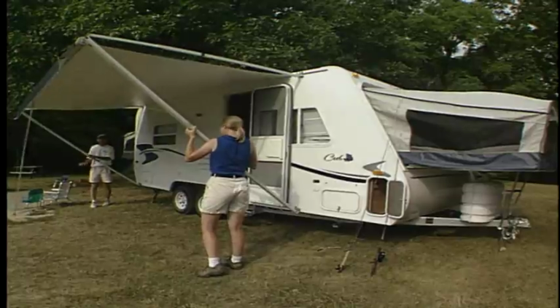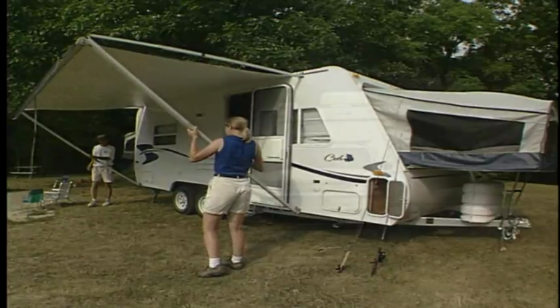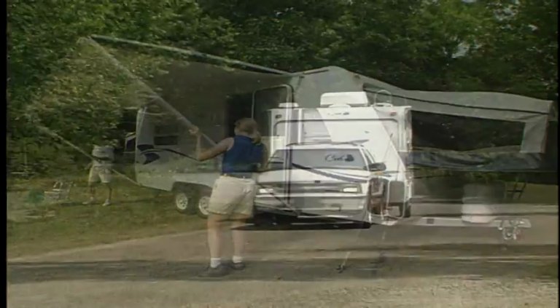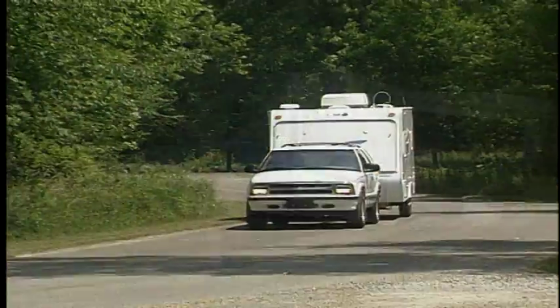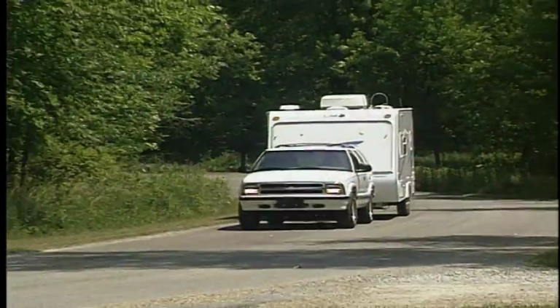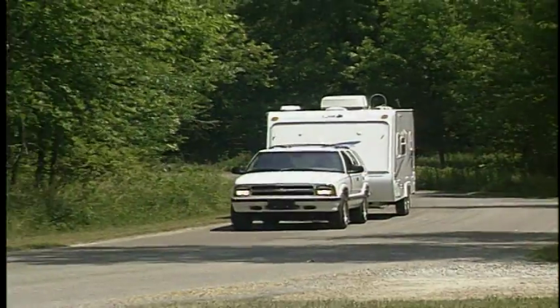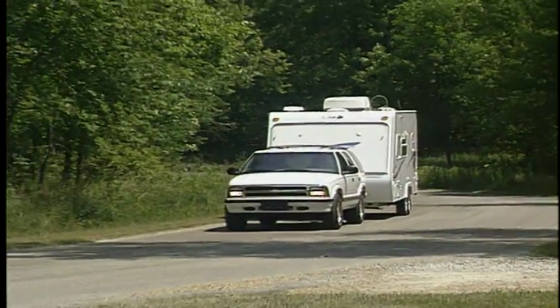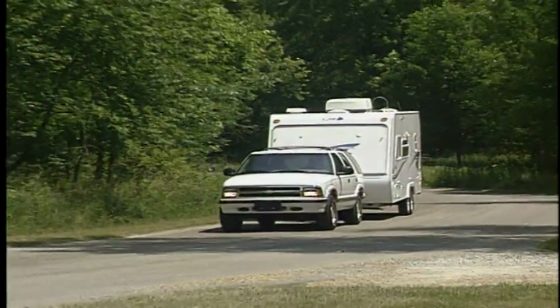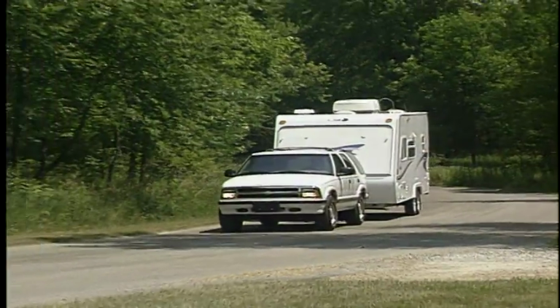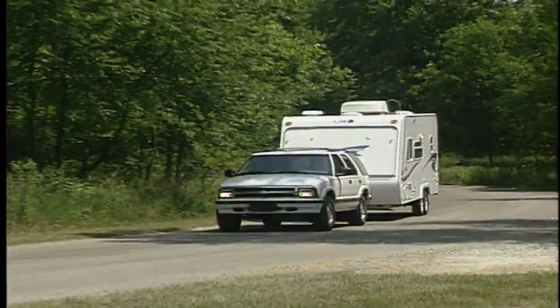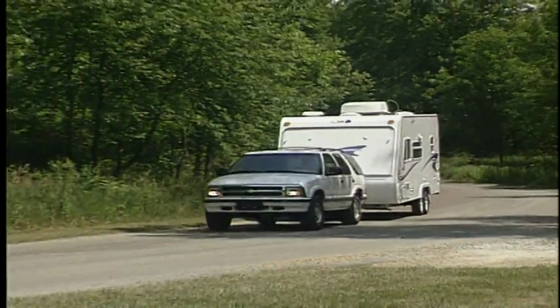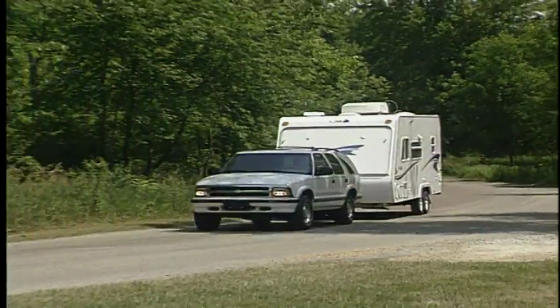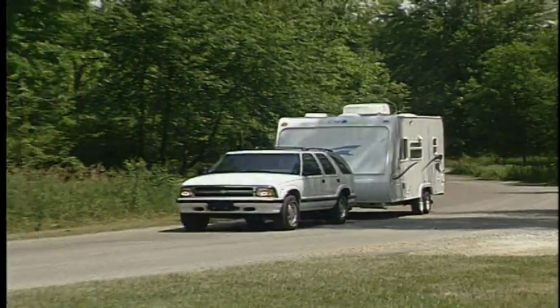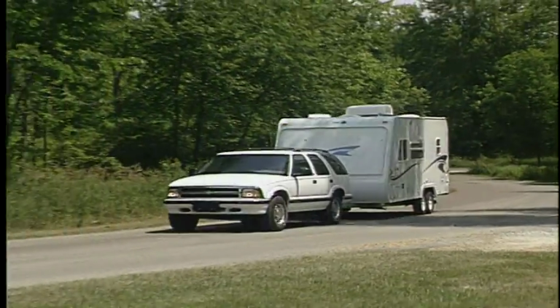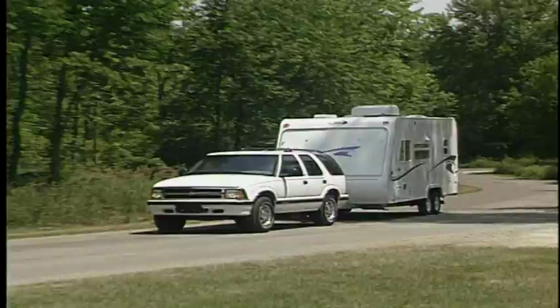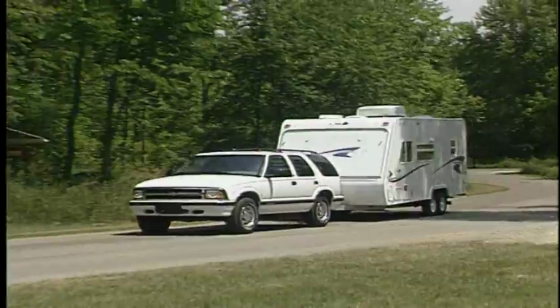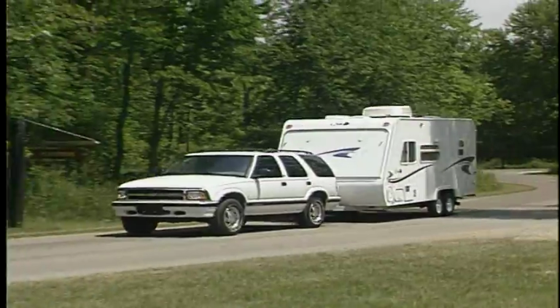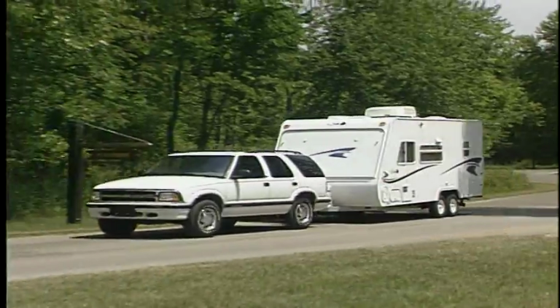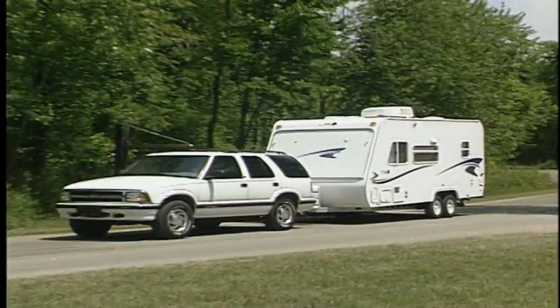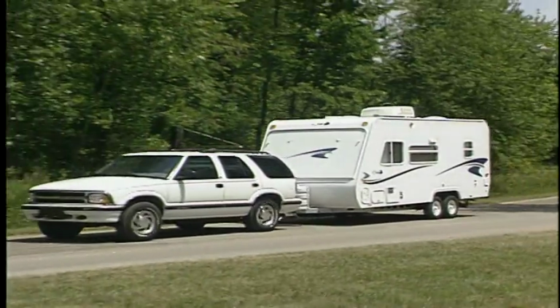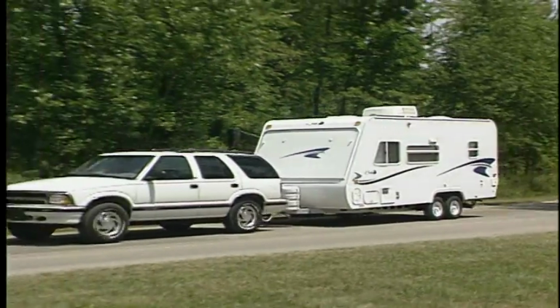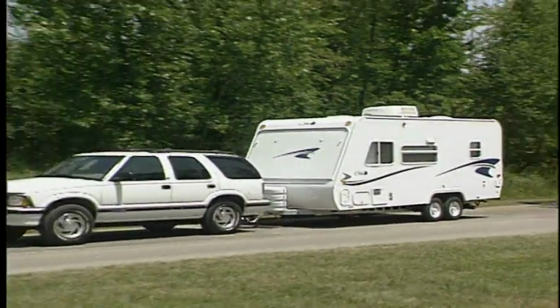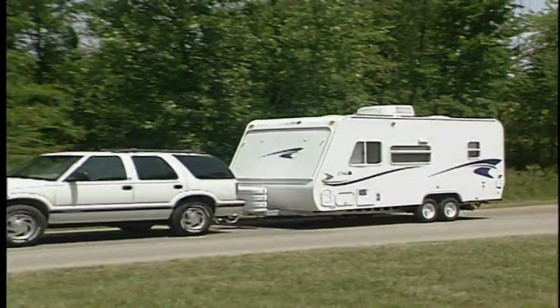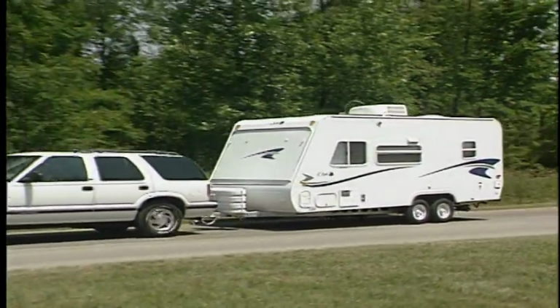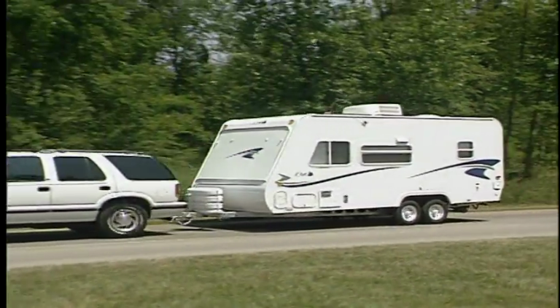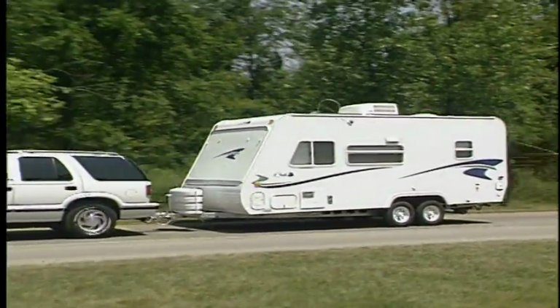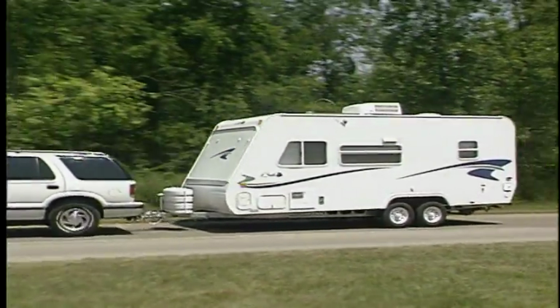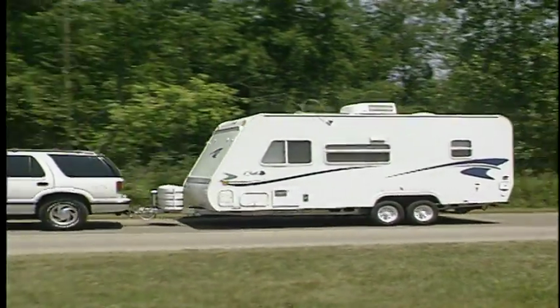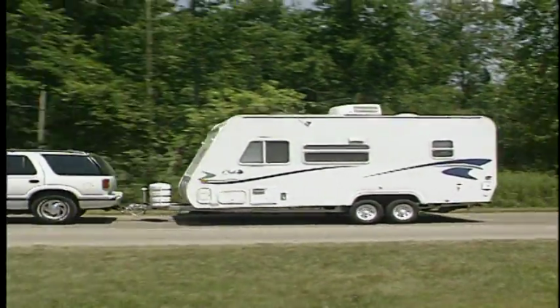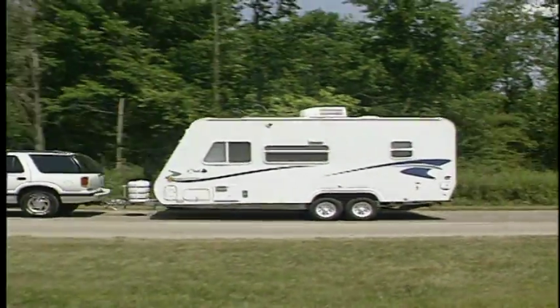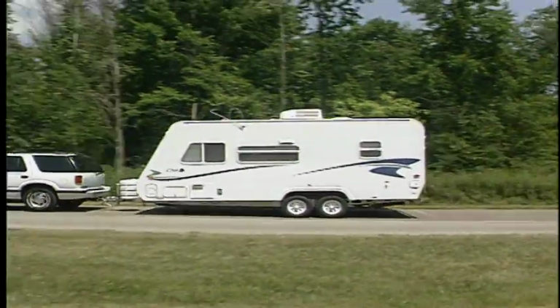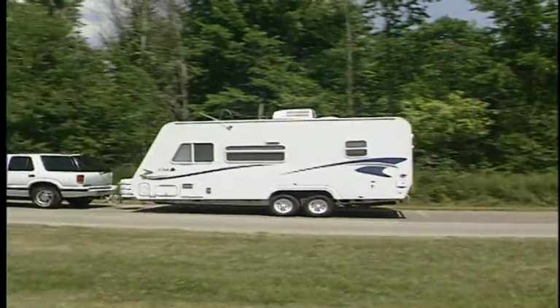So, if you're looking for an expandable travel trailer that is lightweight, easy to tow, and affordable, I think you should definitely check out the Cub.